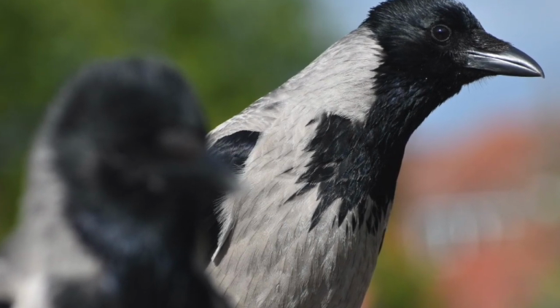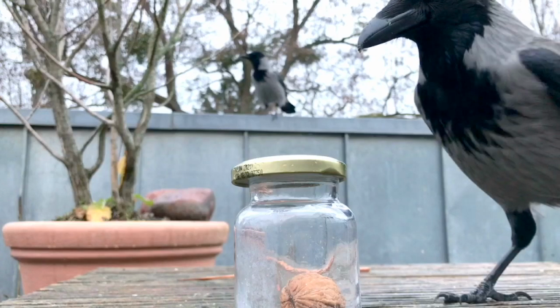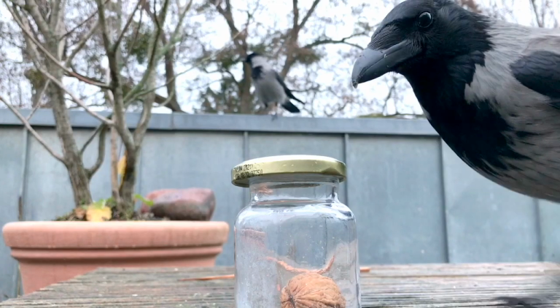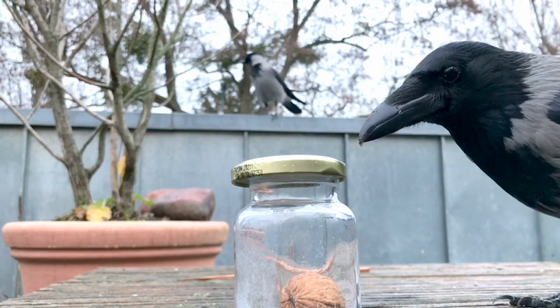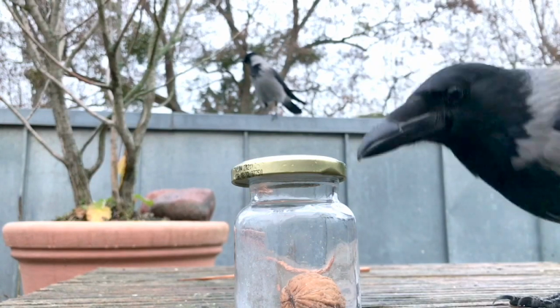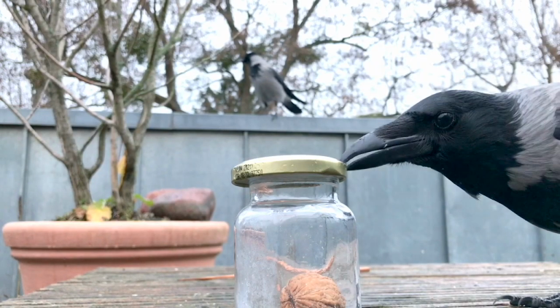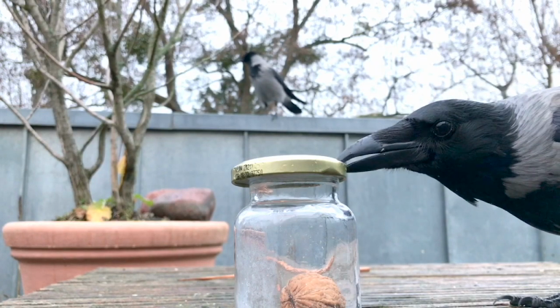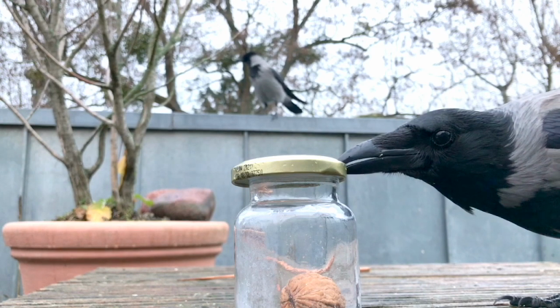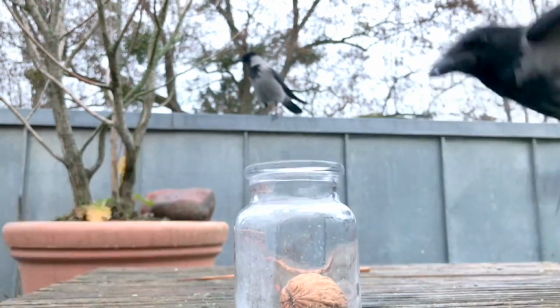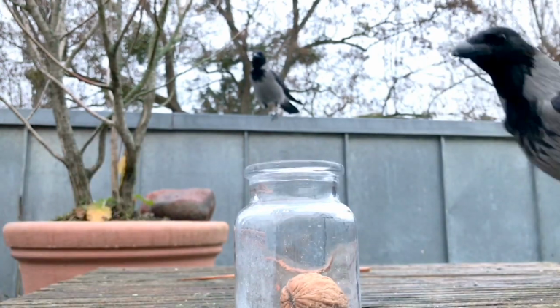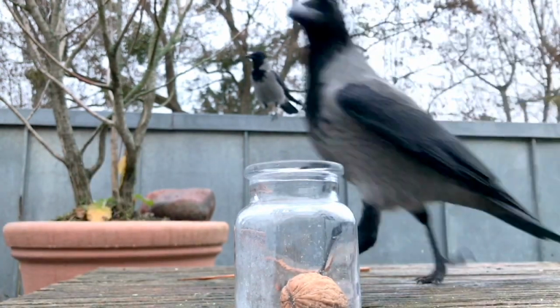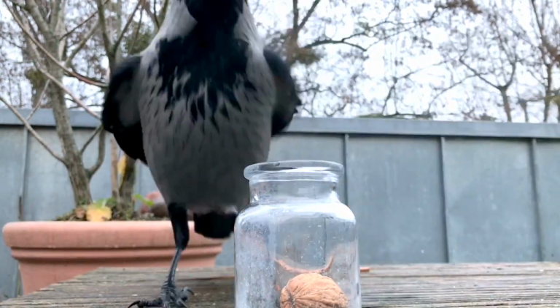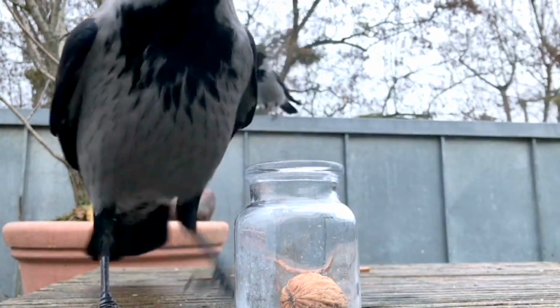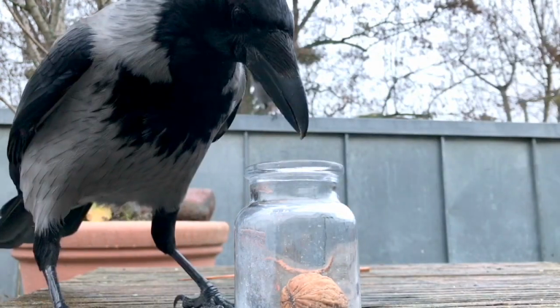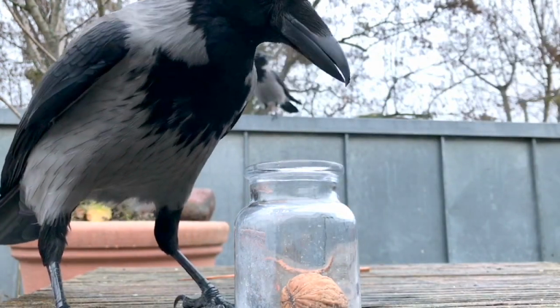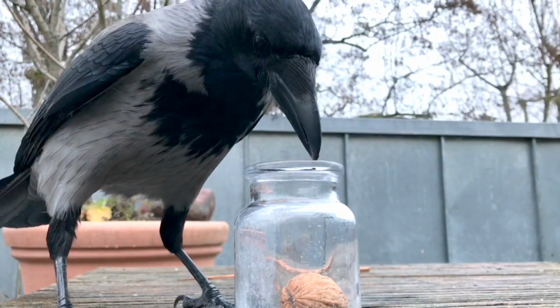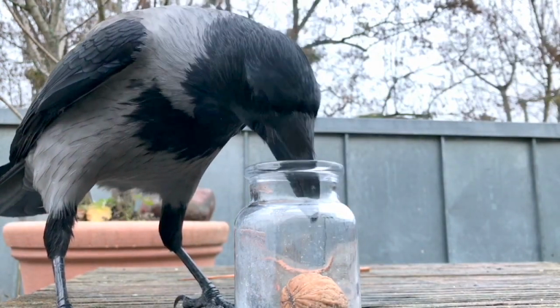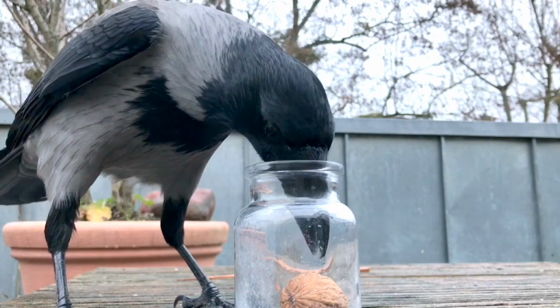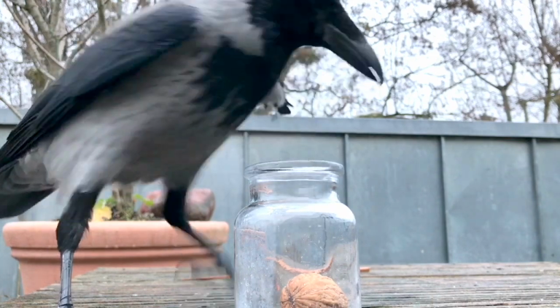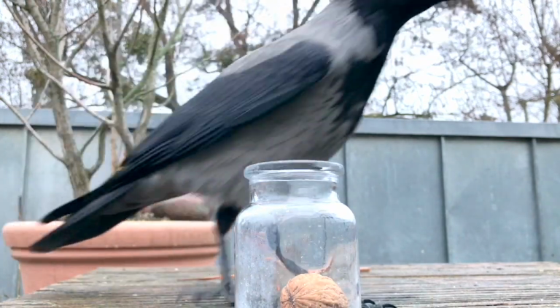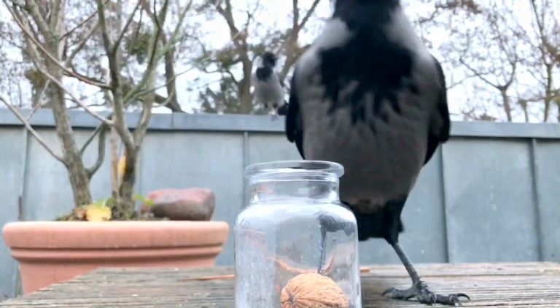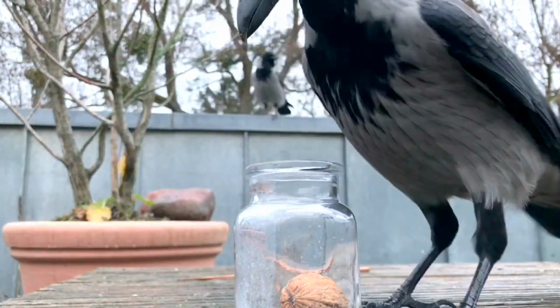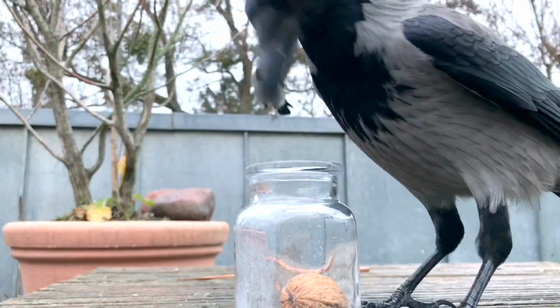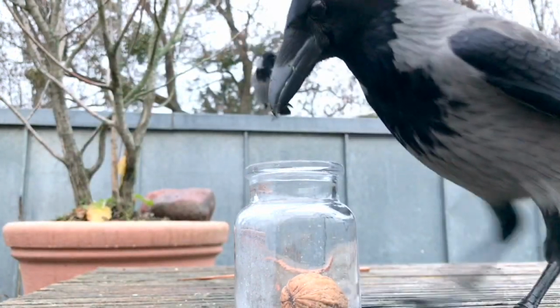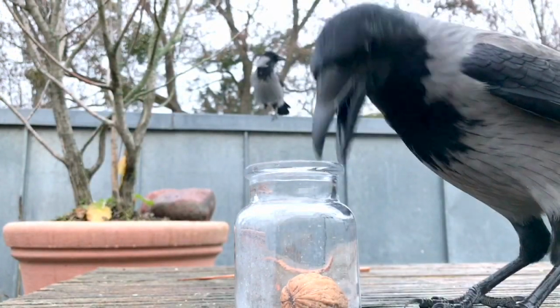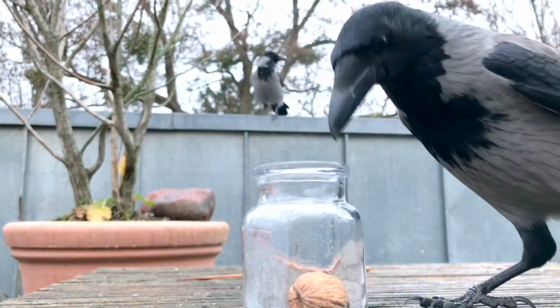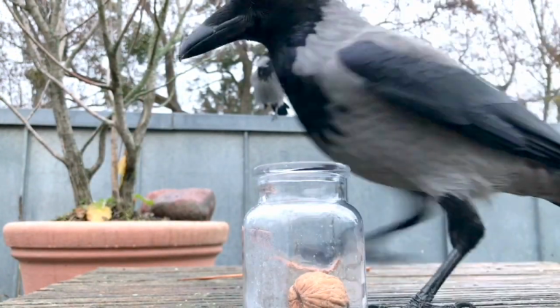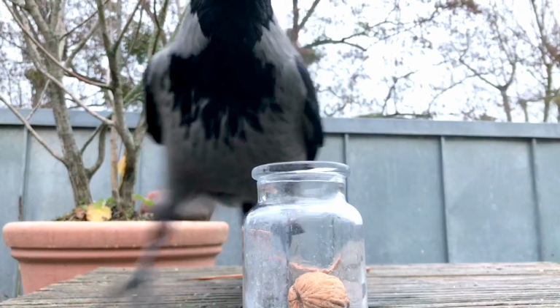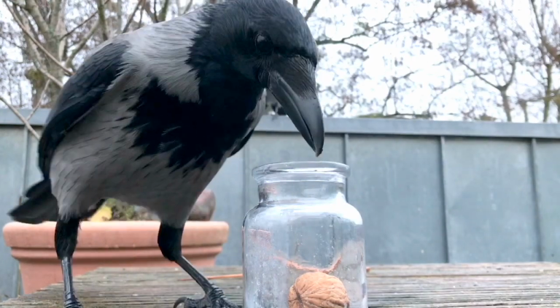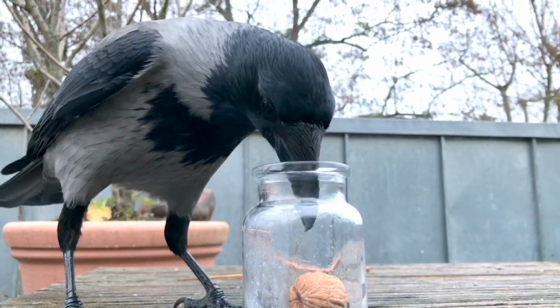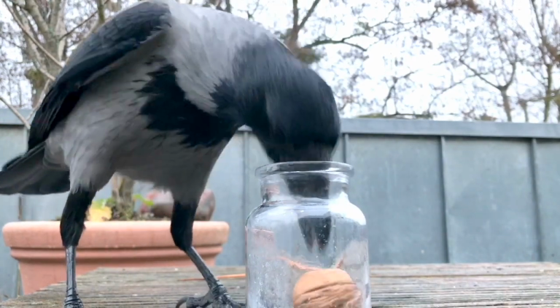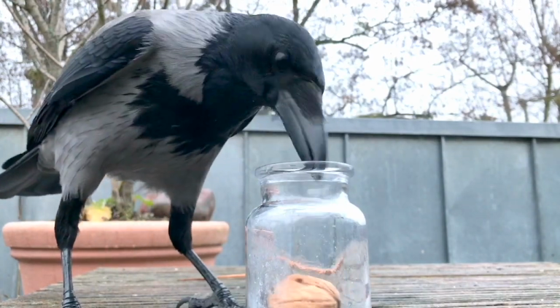If you get to know each other better, you might want to try some challenges with the food. Crows are intelligent birds, but very neophobic too. They might be scared at first, but once they trust you, they get very determined, which is a lot of fun to watch.